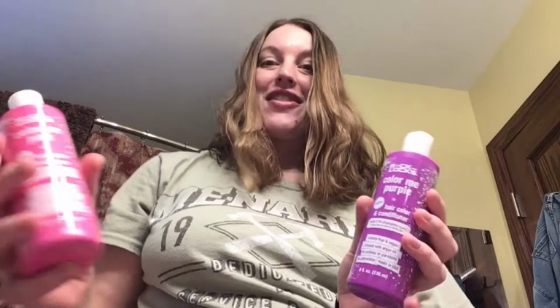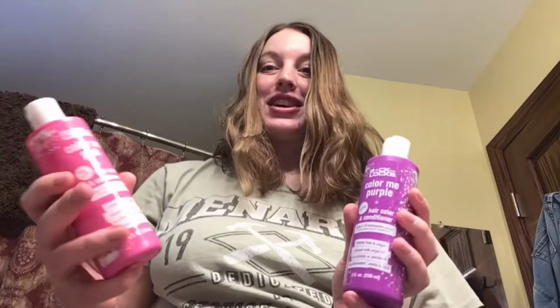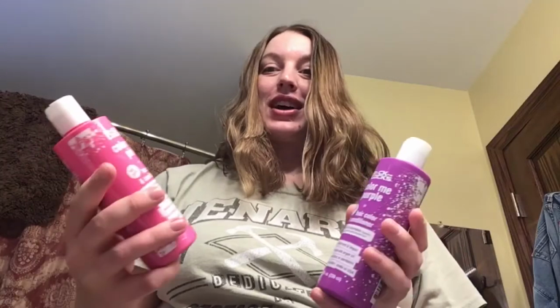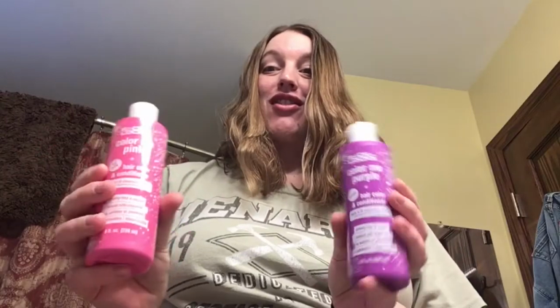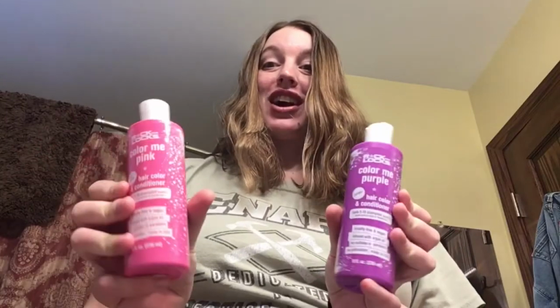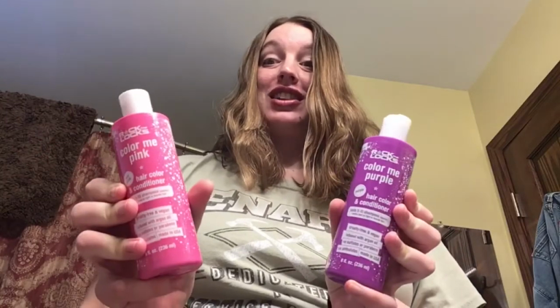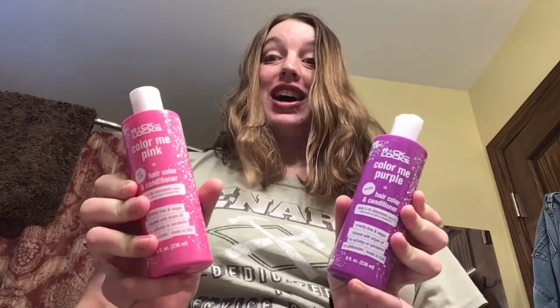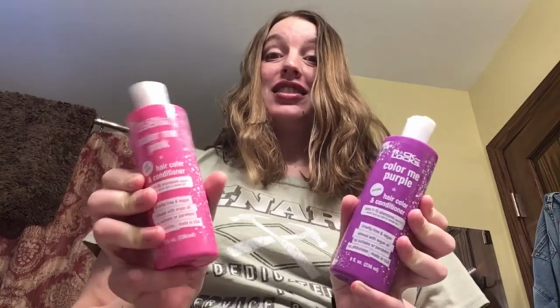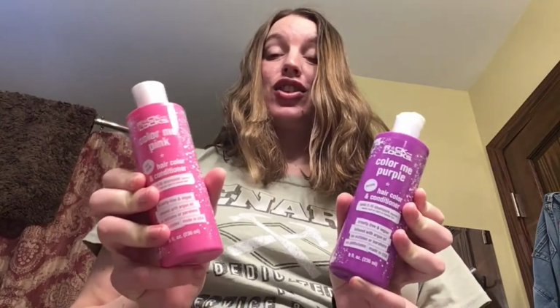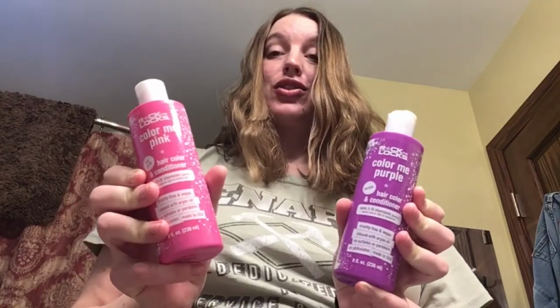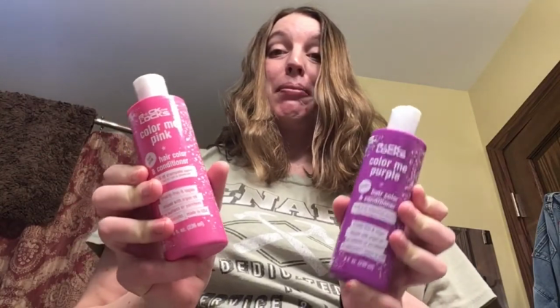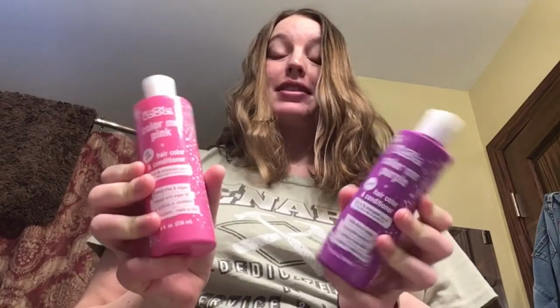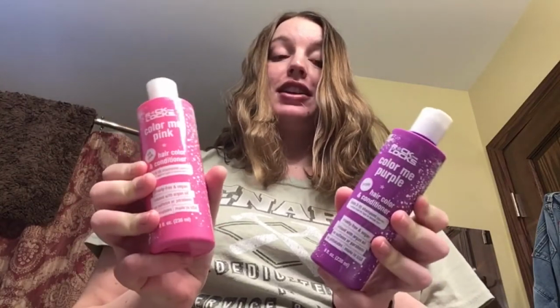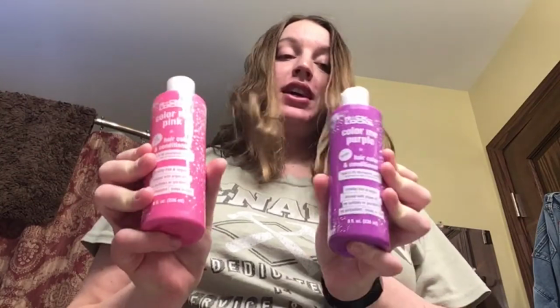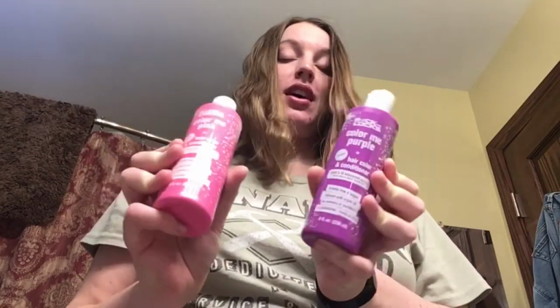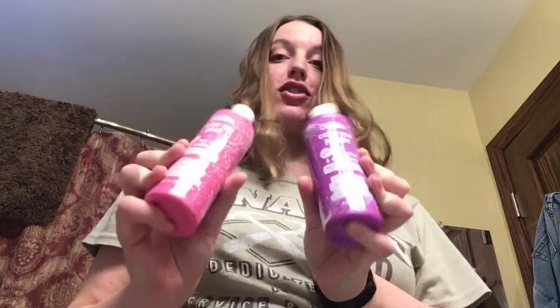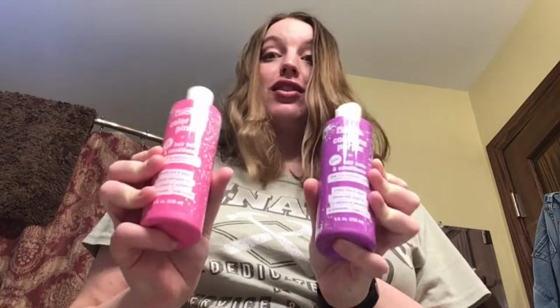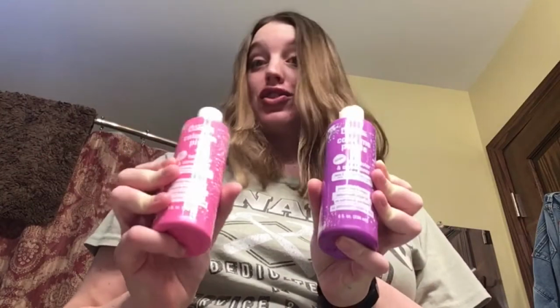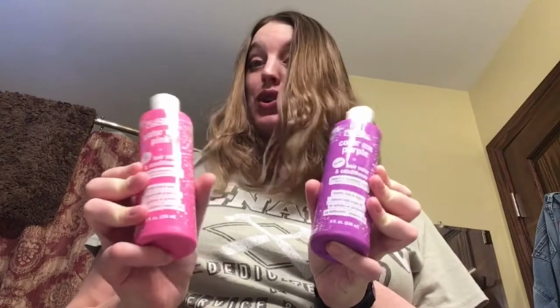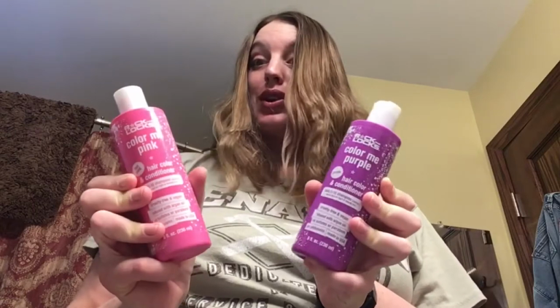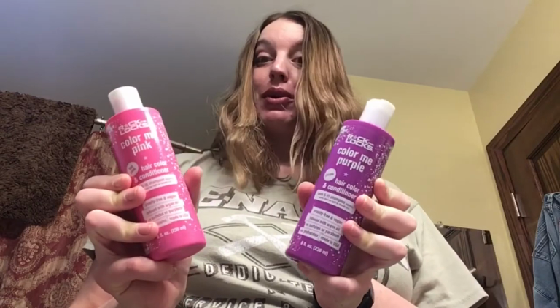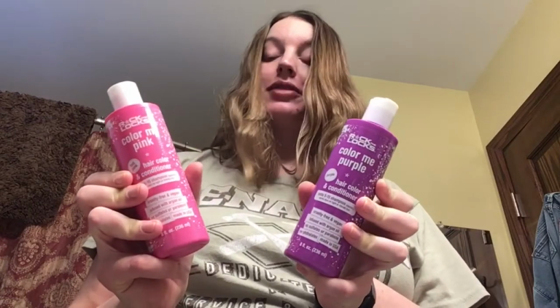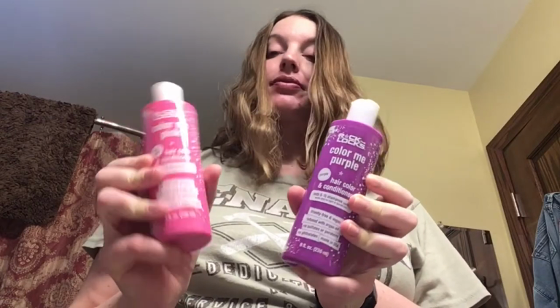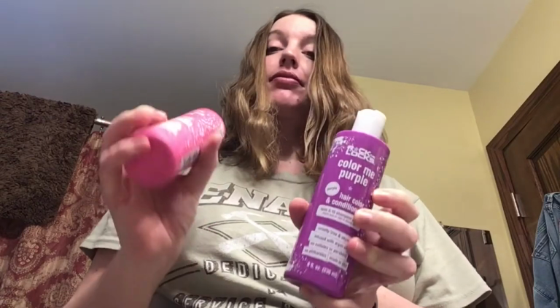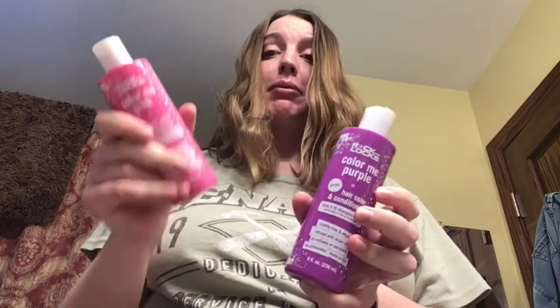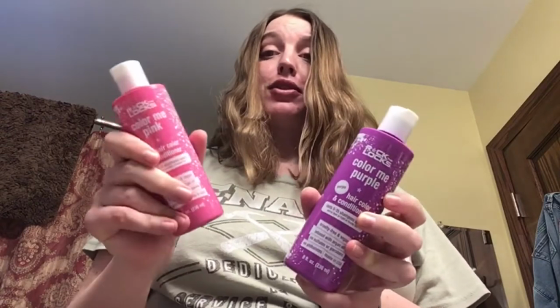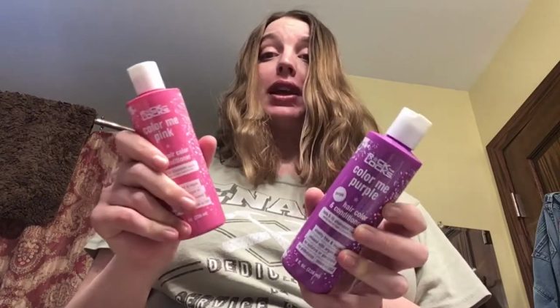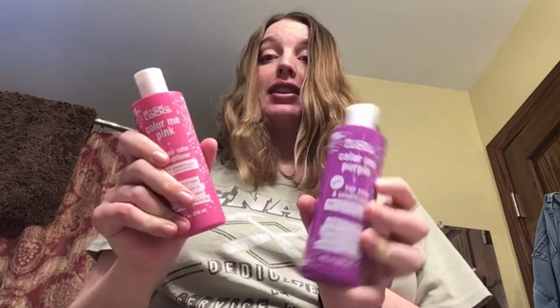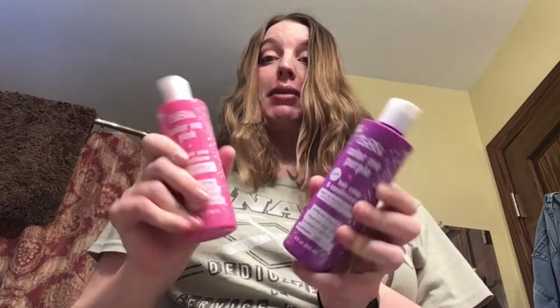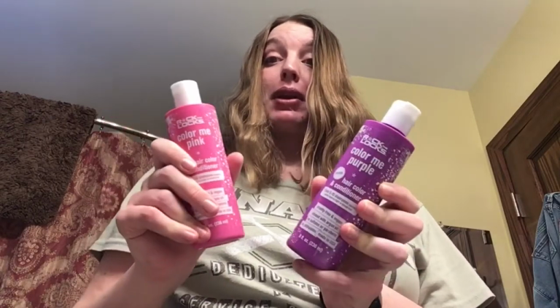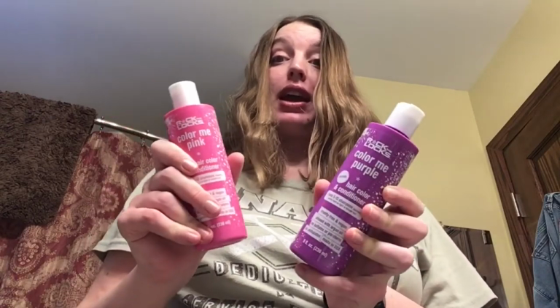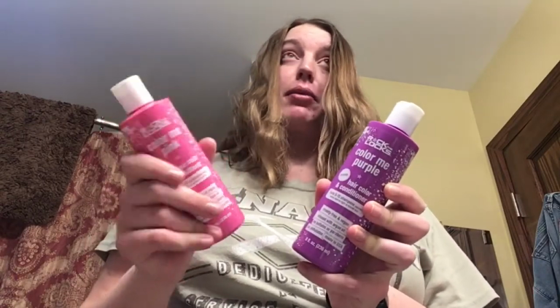Hey everyone, I got Rock the Locks through Ambassador to try out and show you how they work. I'm going to do the pink today, but I got pink and purple.